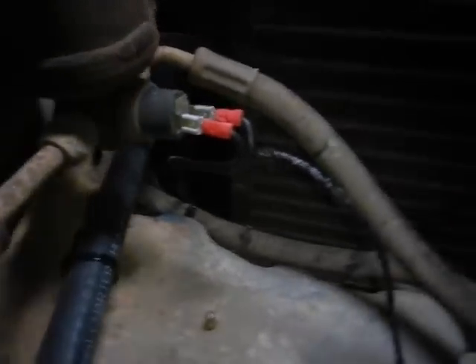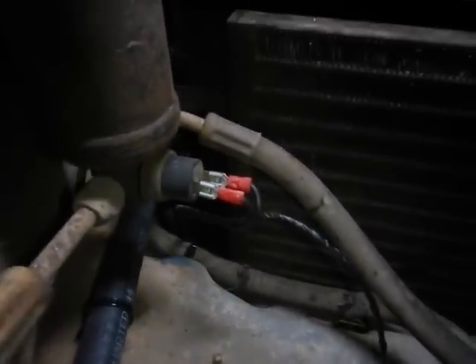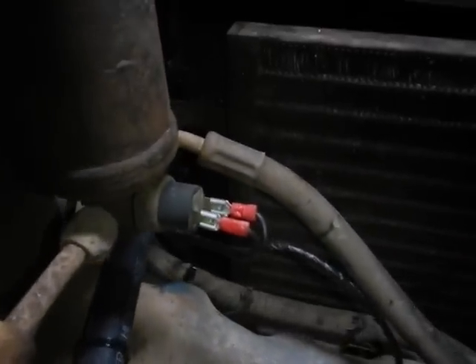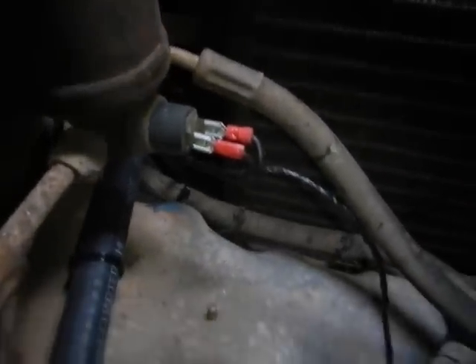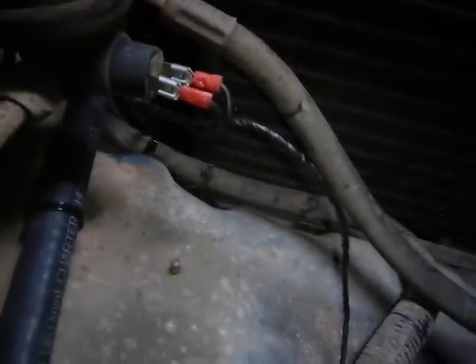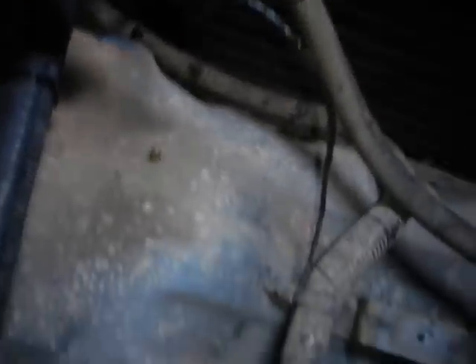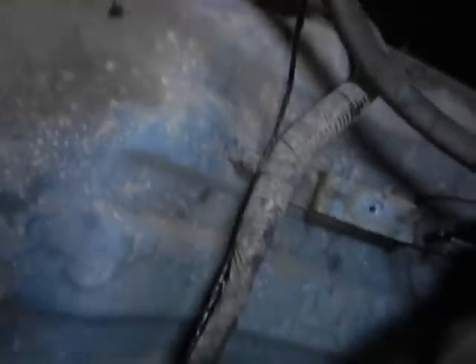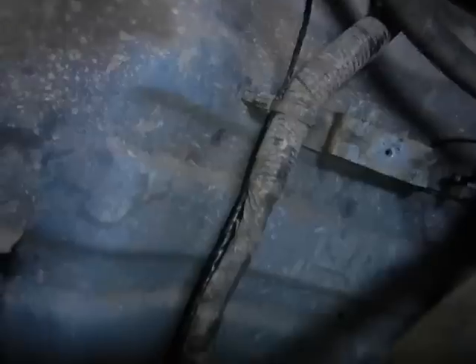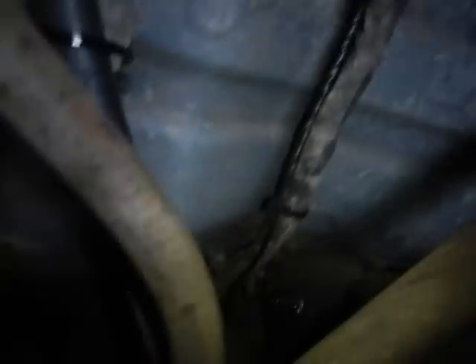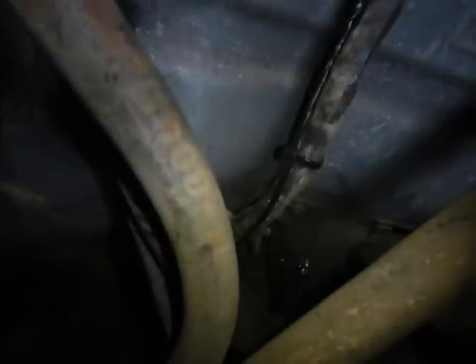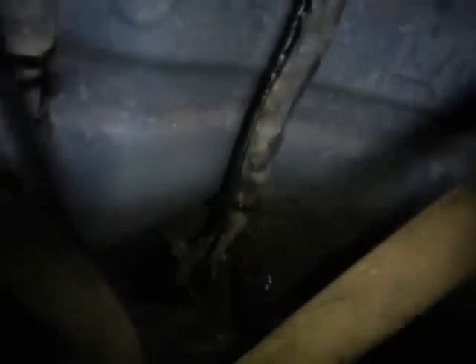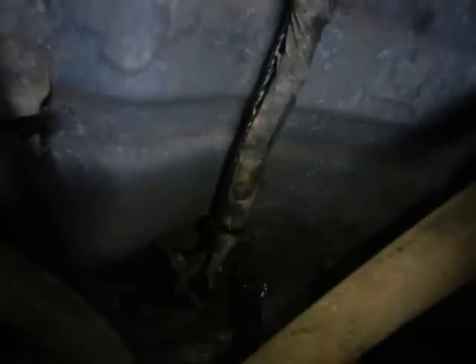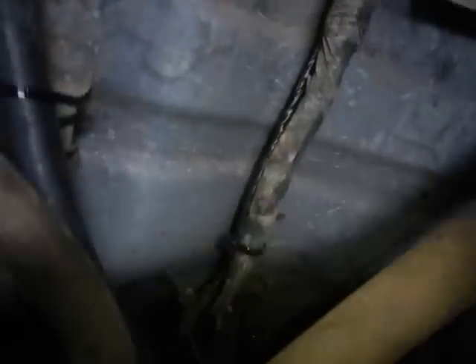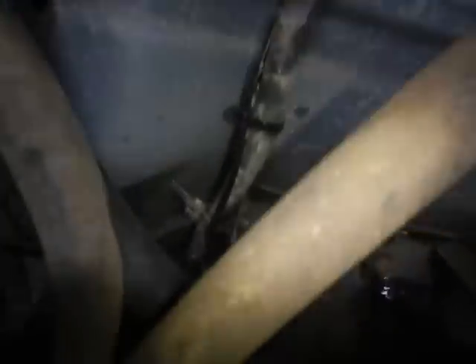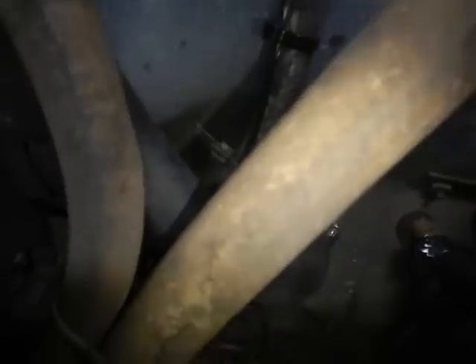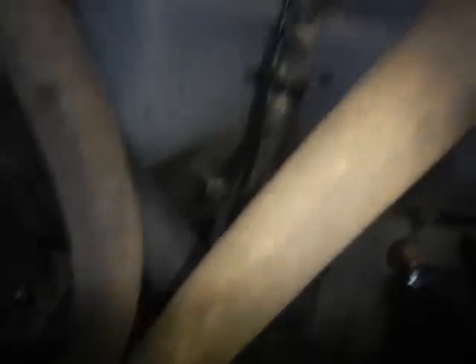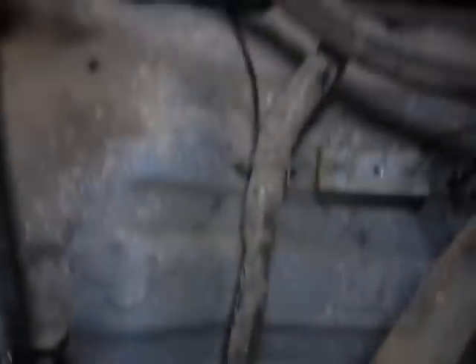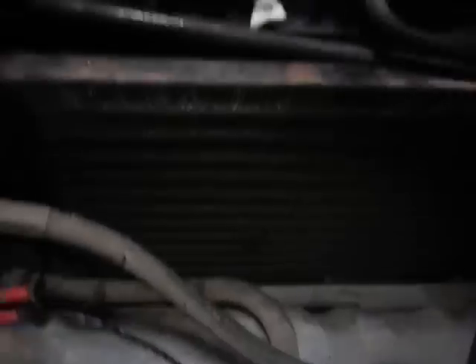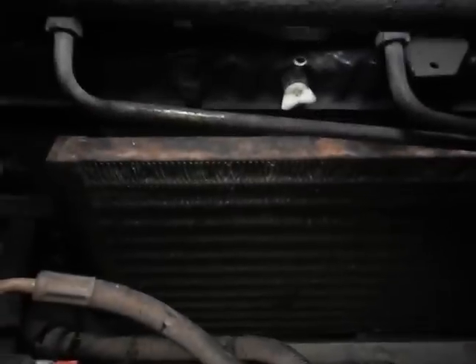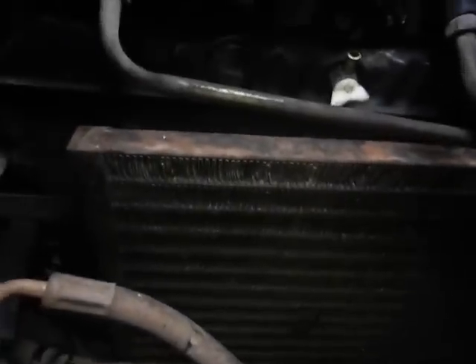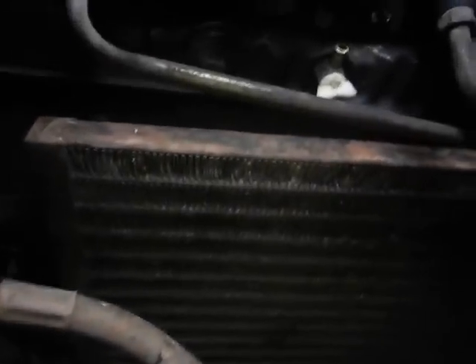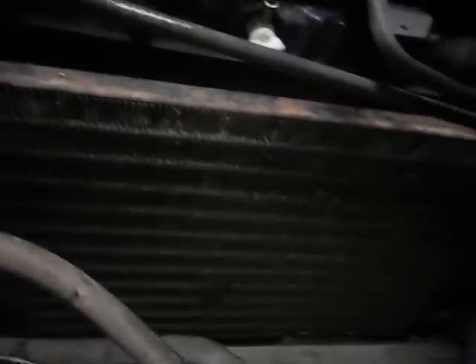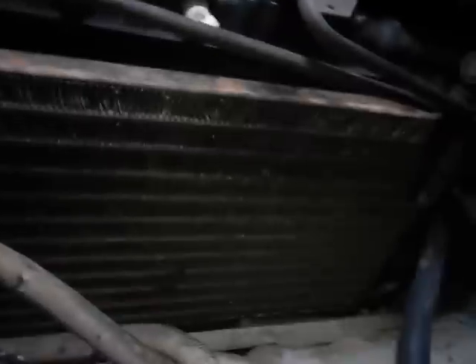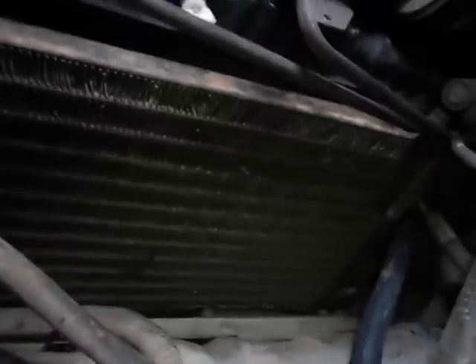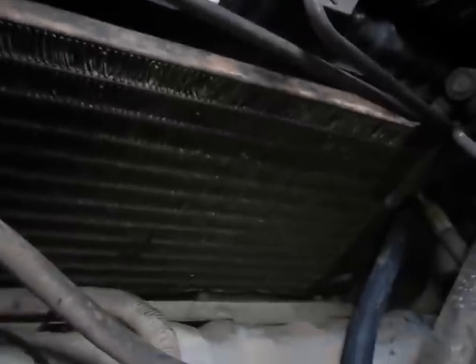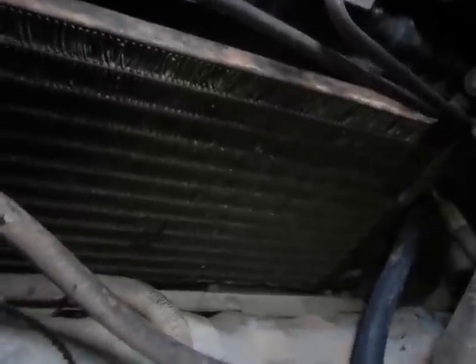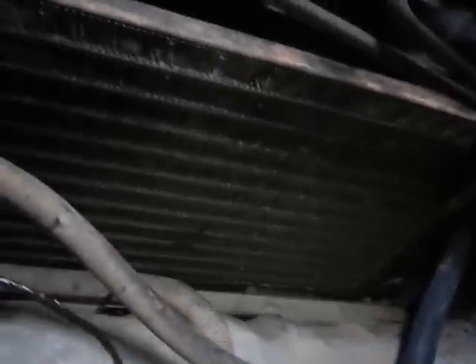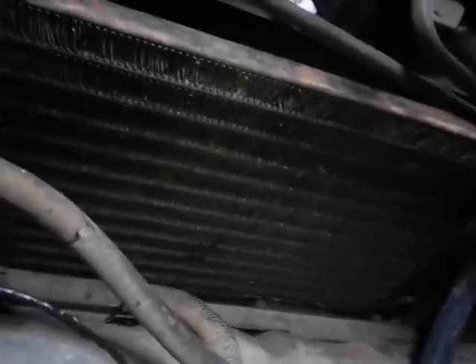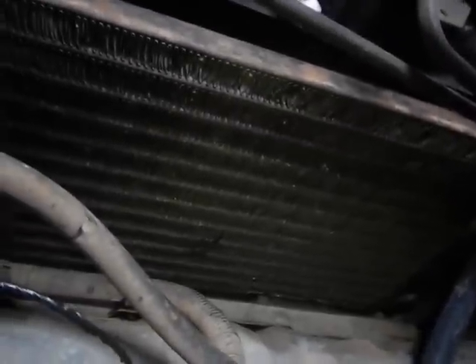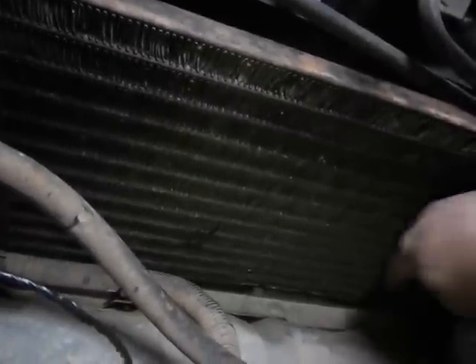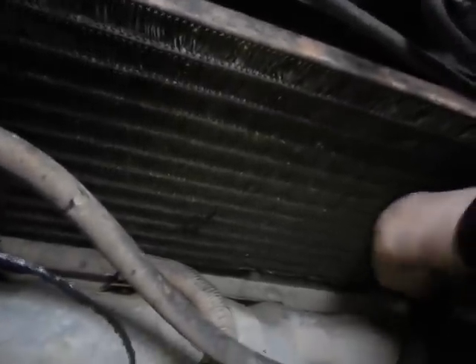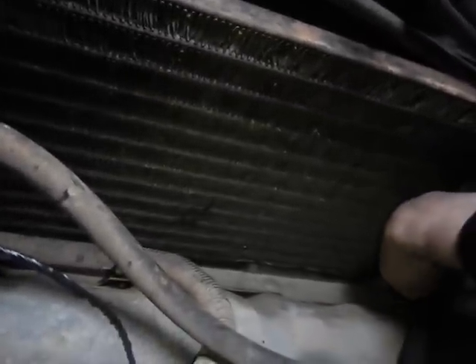That looks much, much neater than it did last video. I'll let the owner secure the condenser and show them how to do it — it needs little L brackets up here.